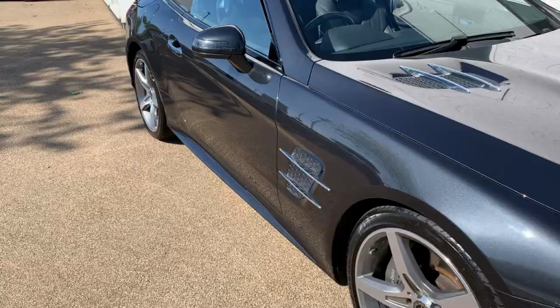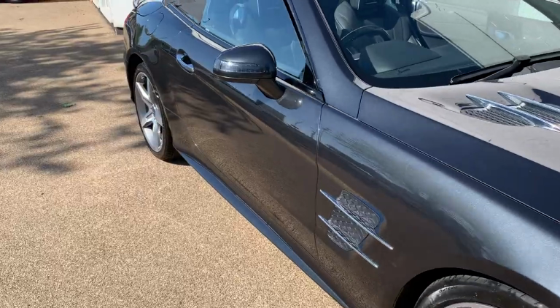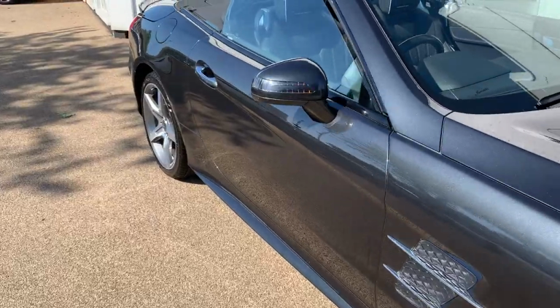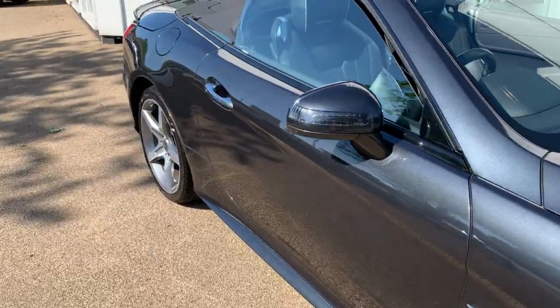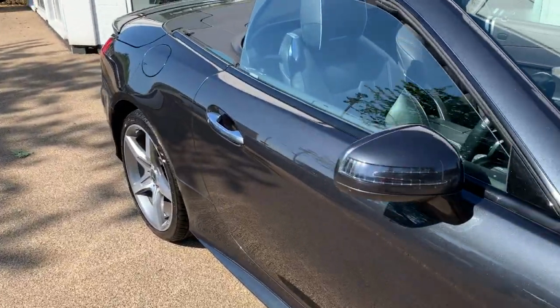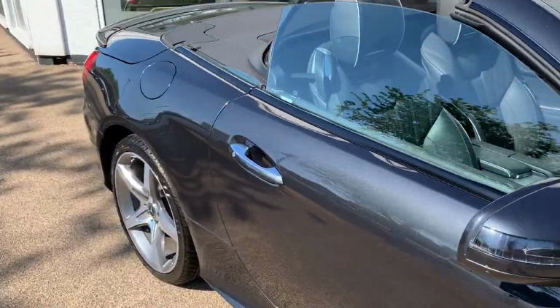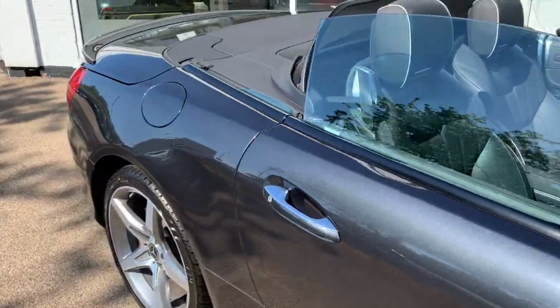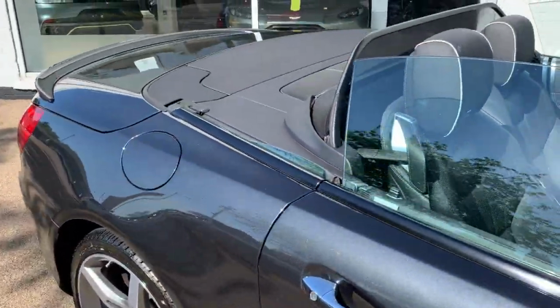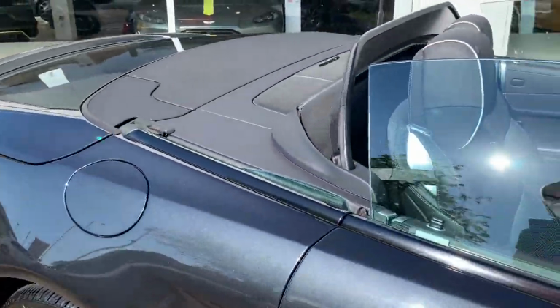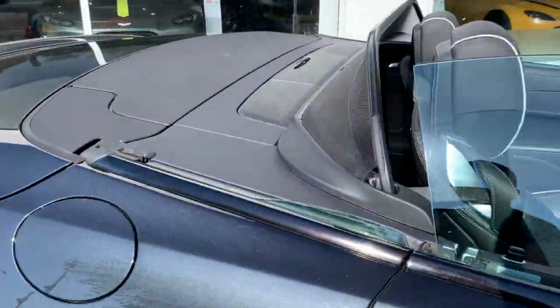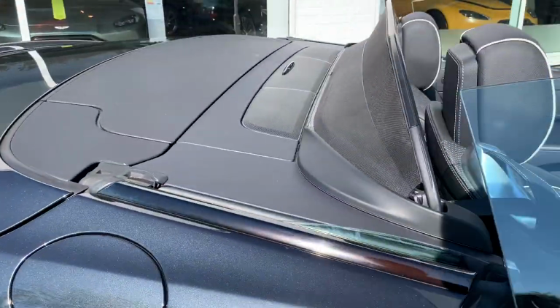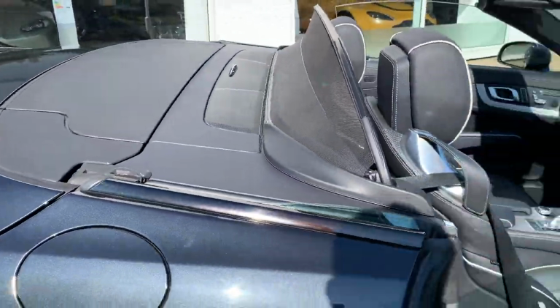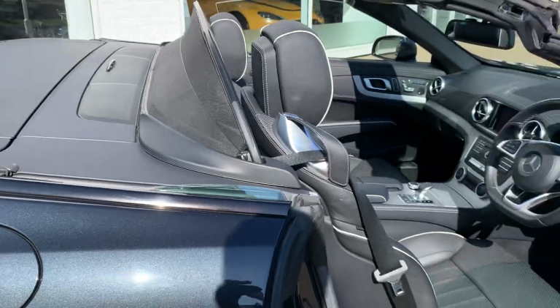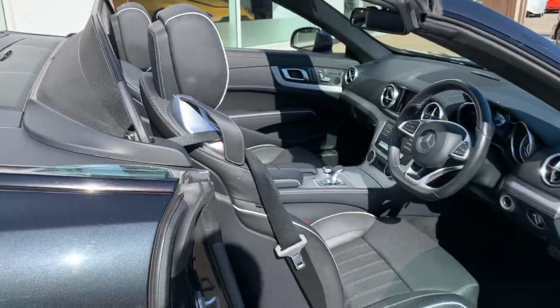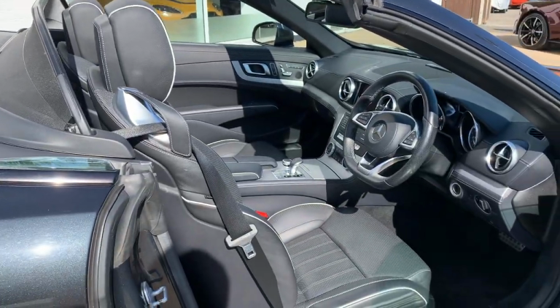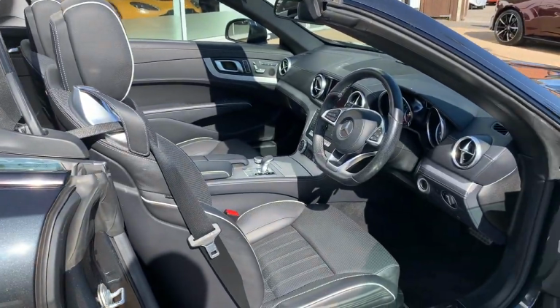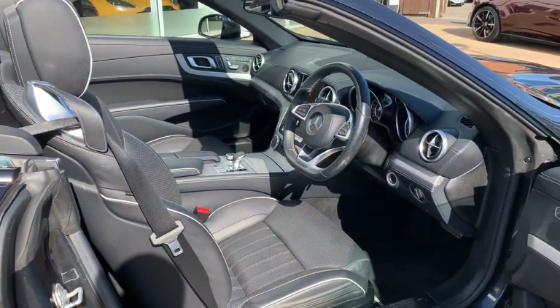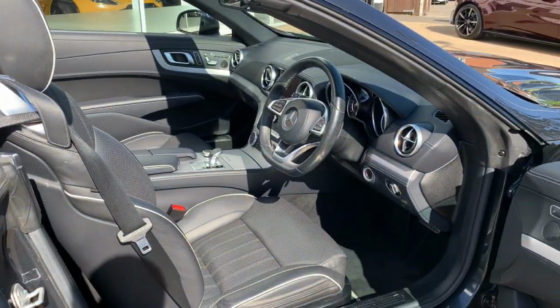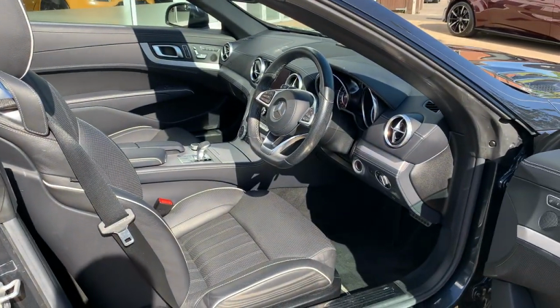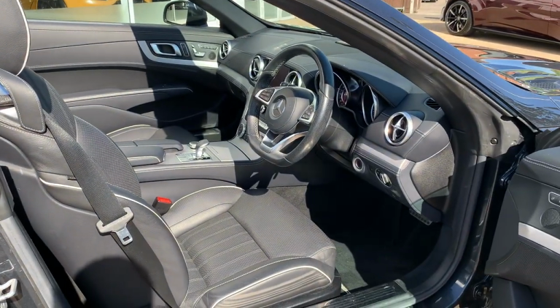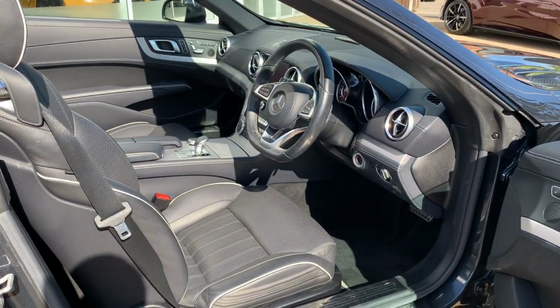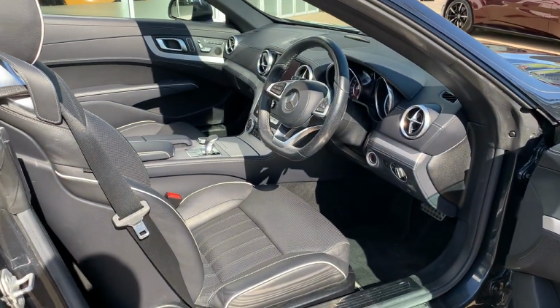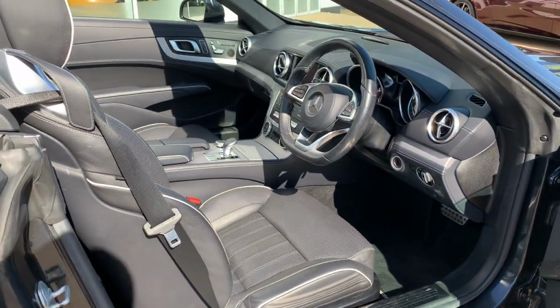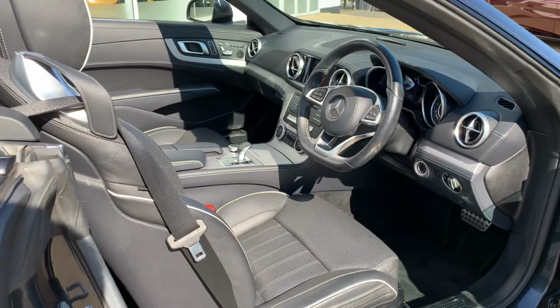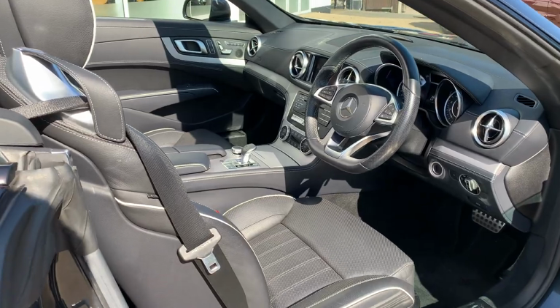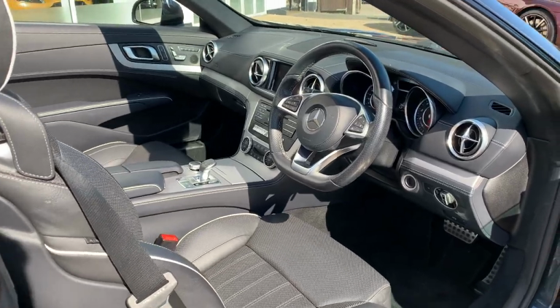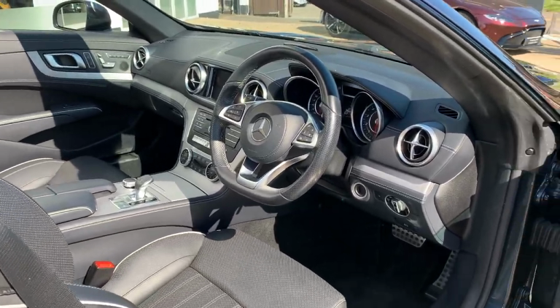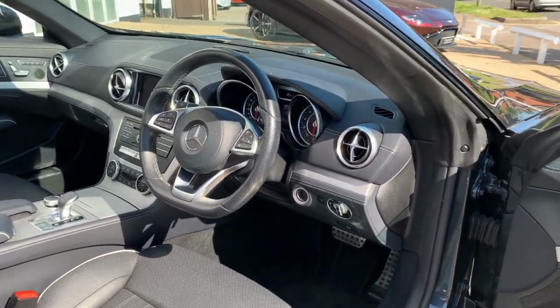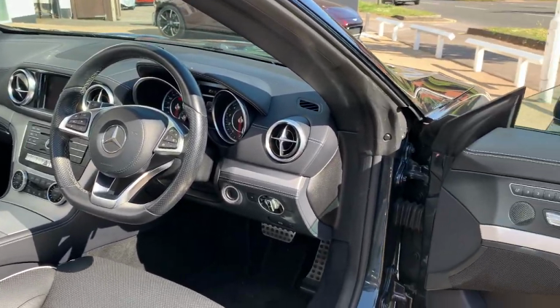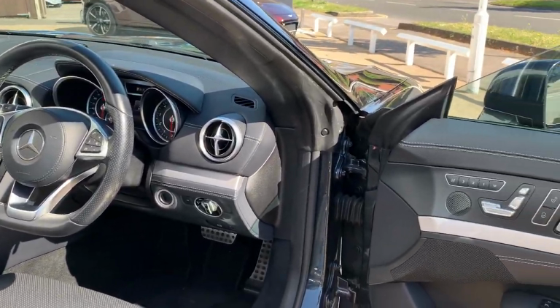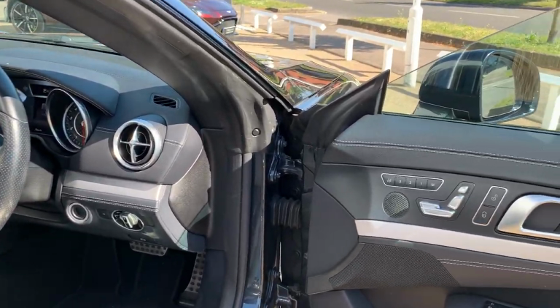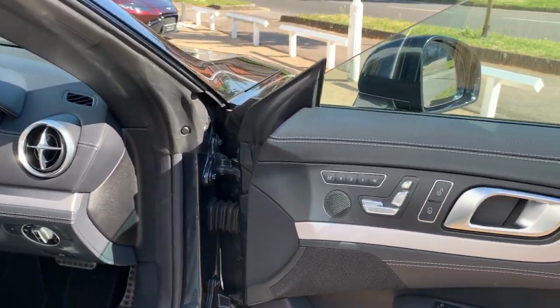The mirrors fold in automatically. It has a full Mercedes-Benz service history, so the next service is due in 300 days' time — not due a service for a while.